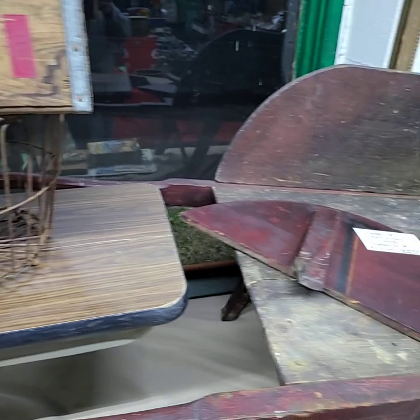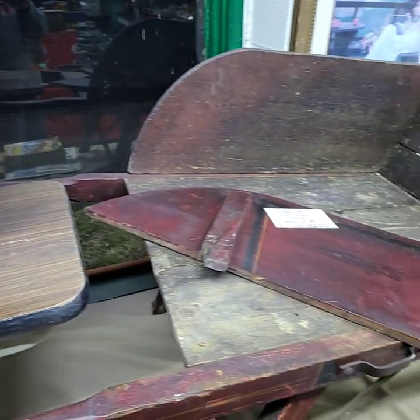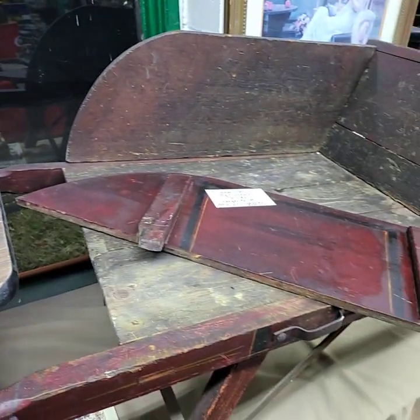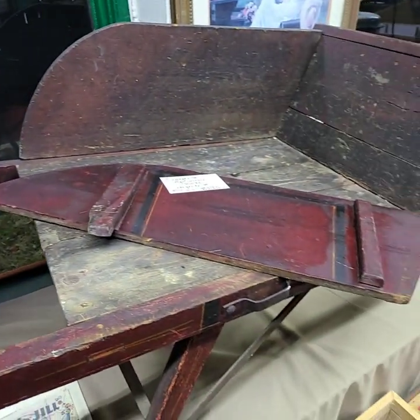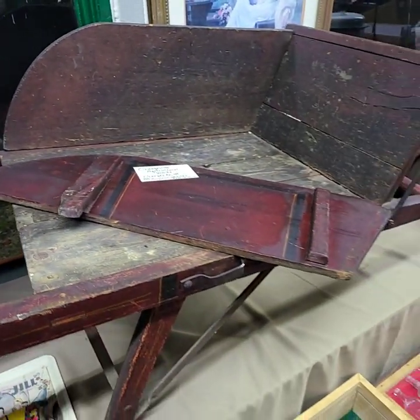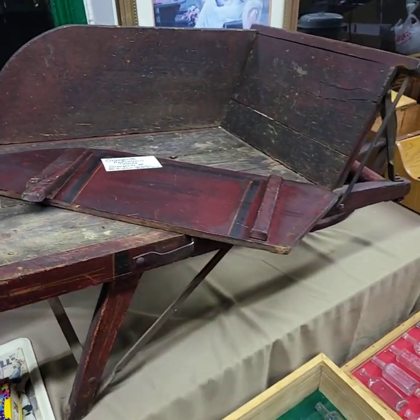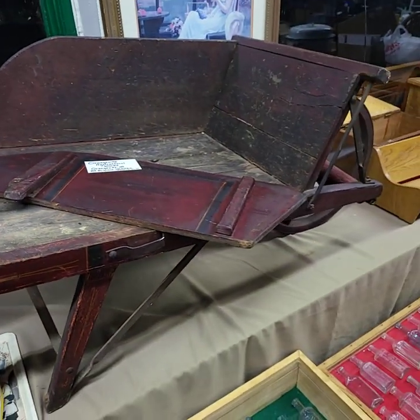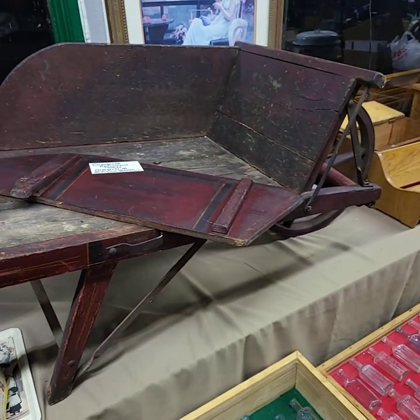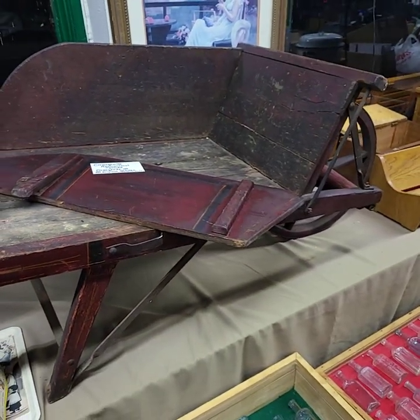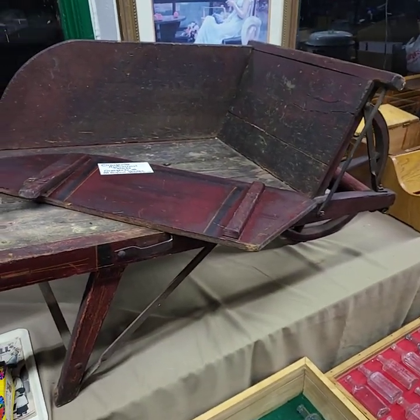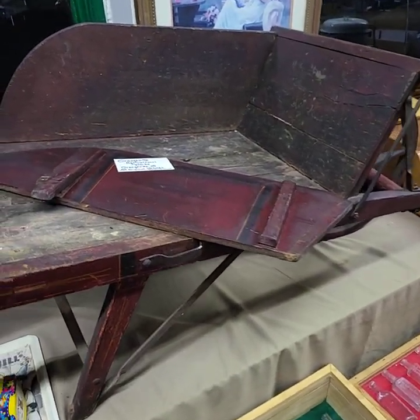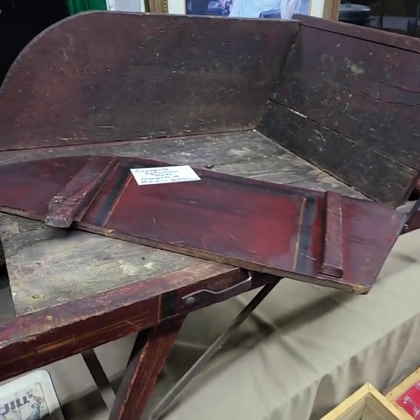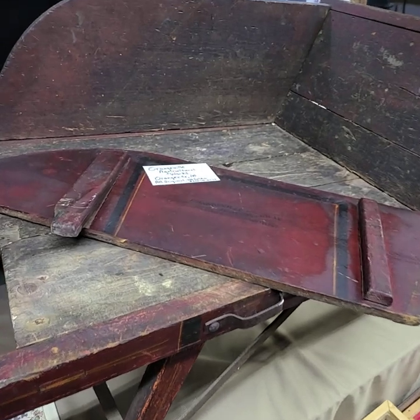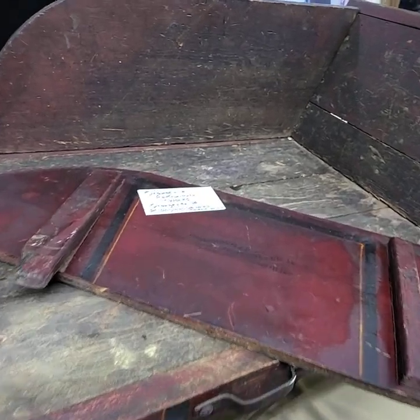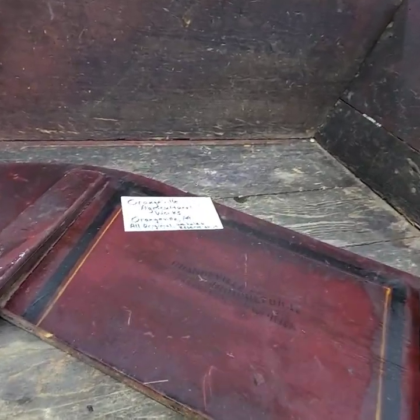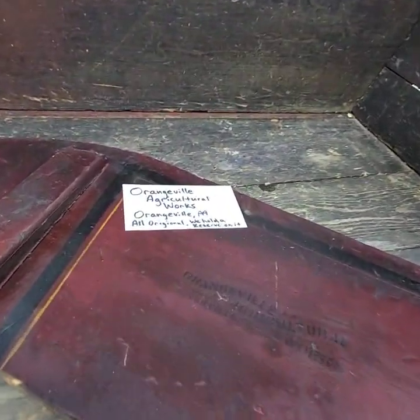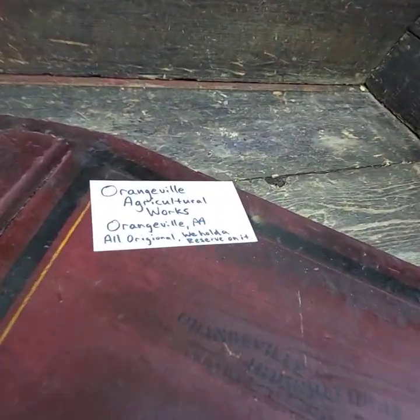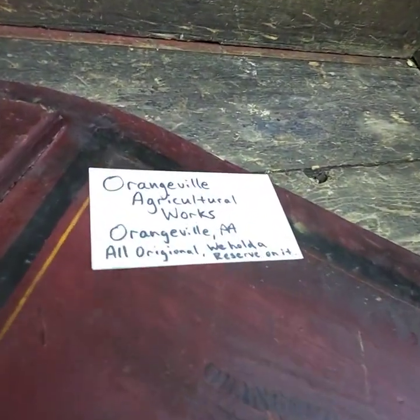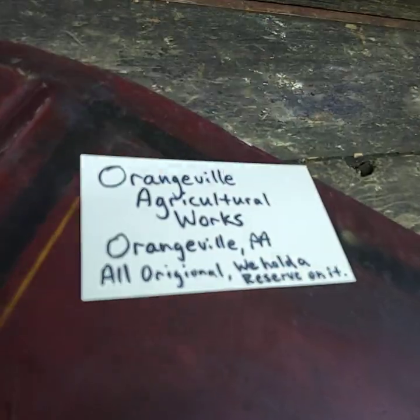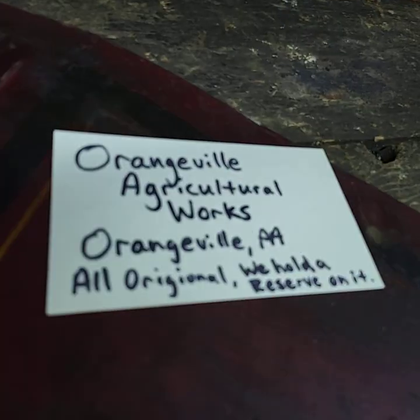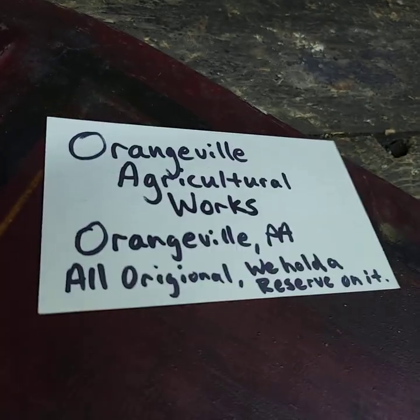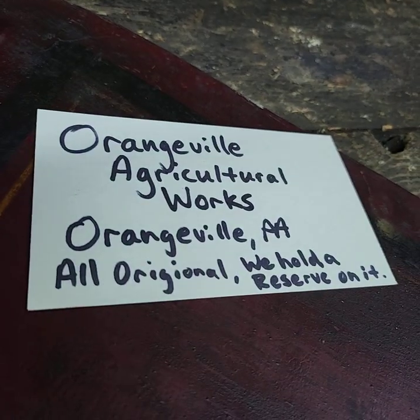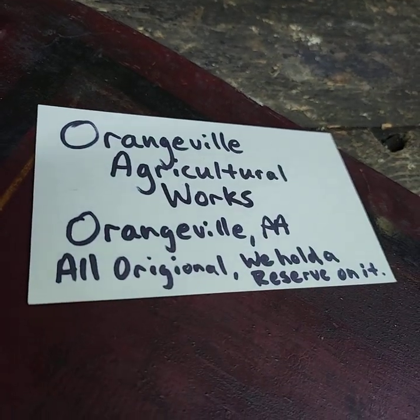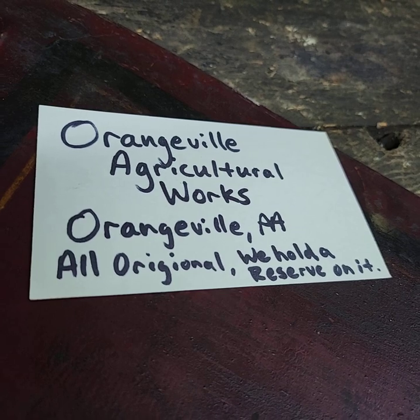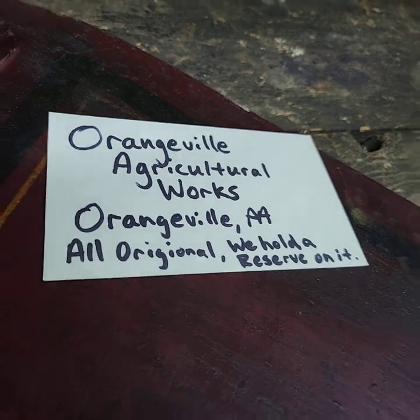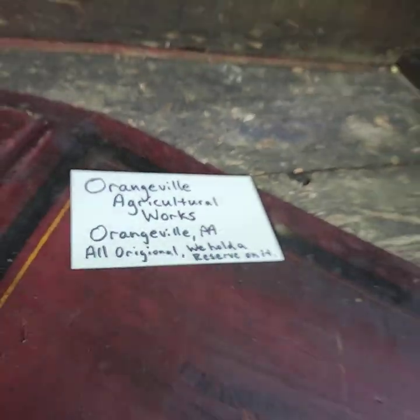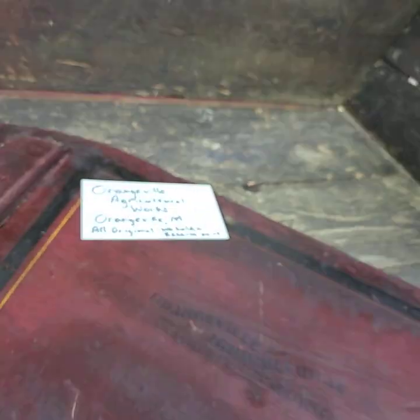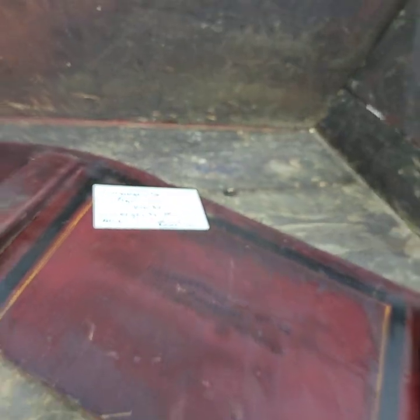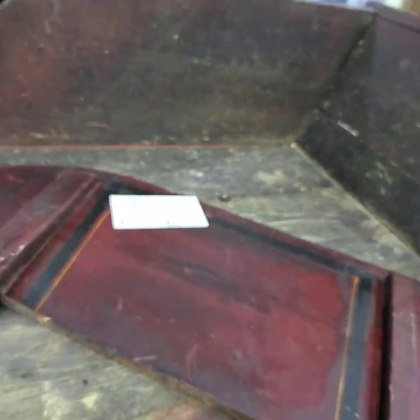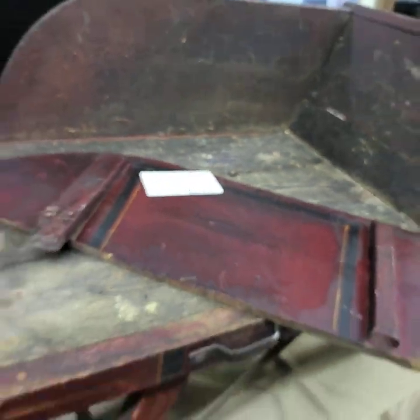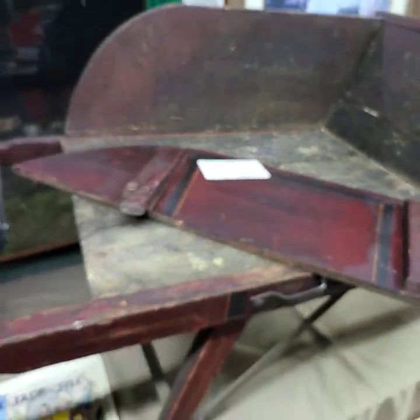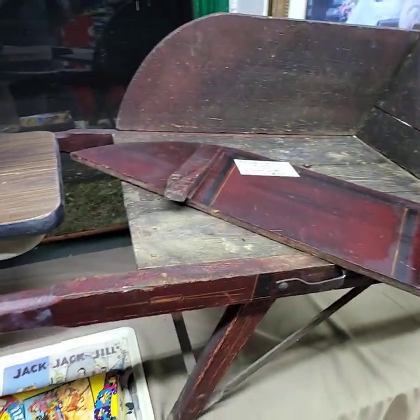This is awesome, folks. Orangeville, Pennsylvania — Orangeville Agricultural Works. All original. We do hold a reserve on it. Beautiful condition.